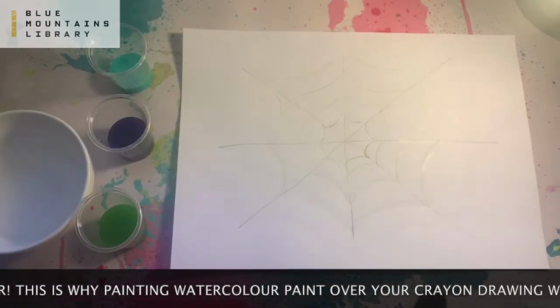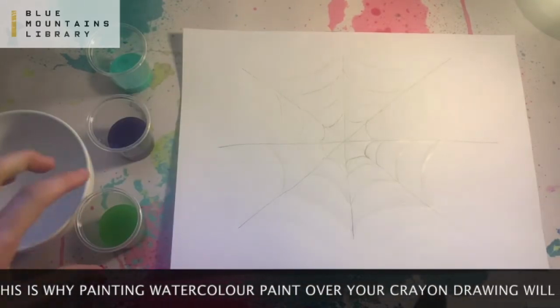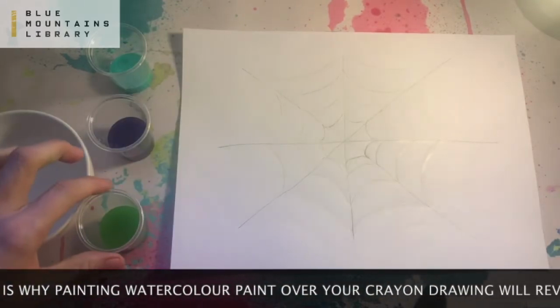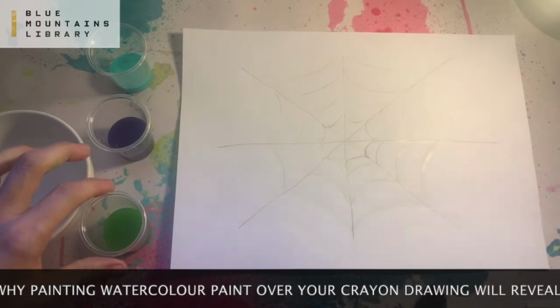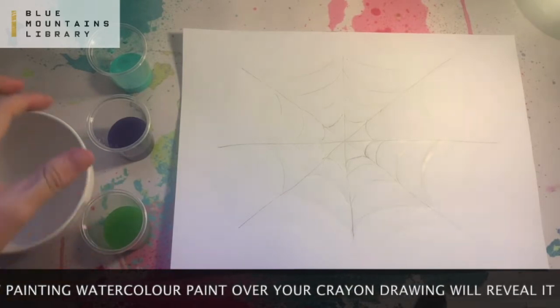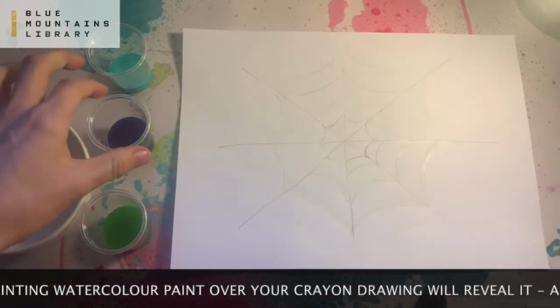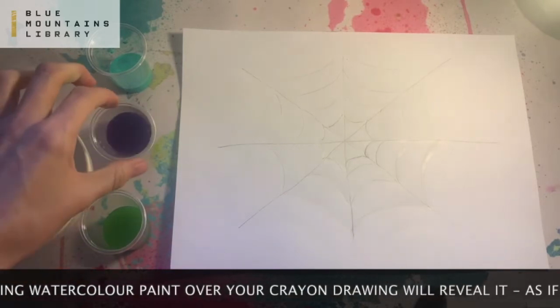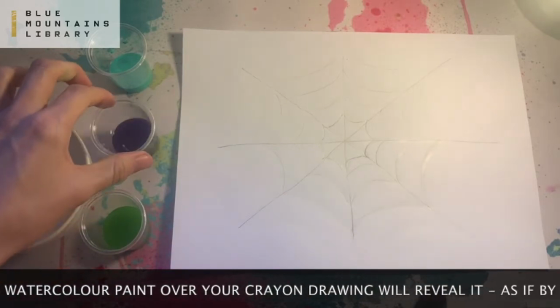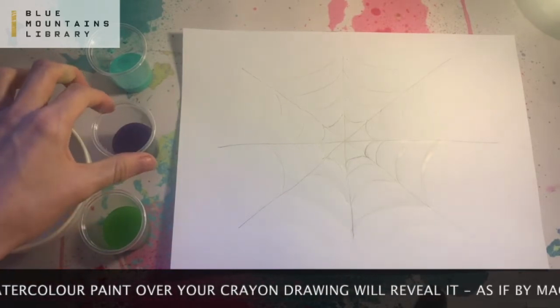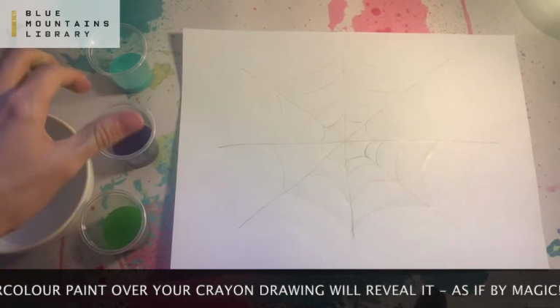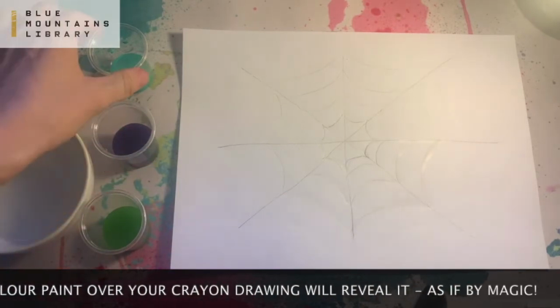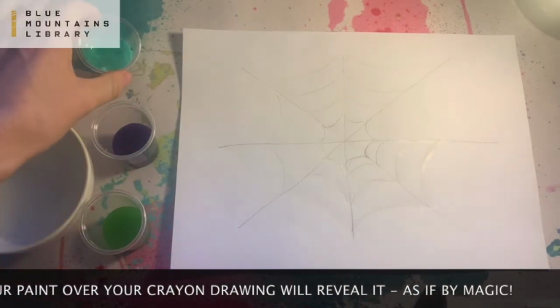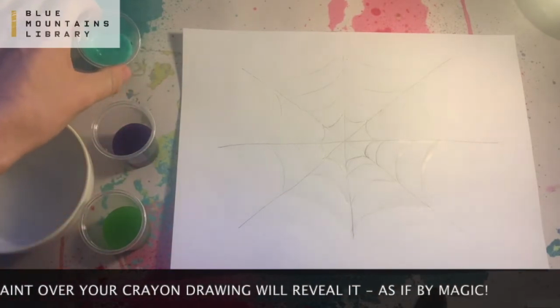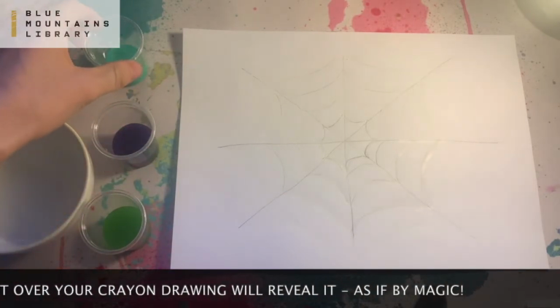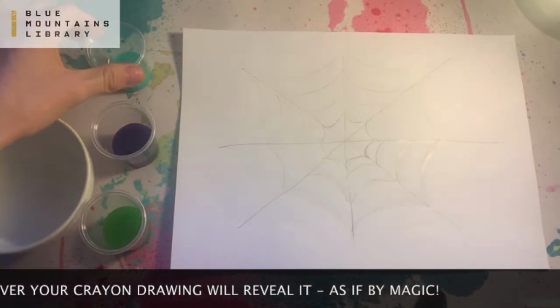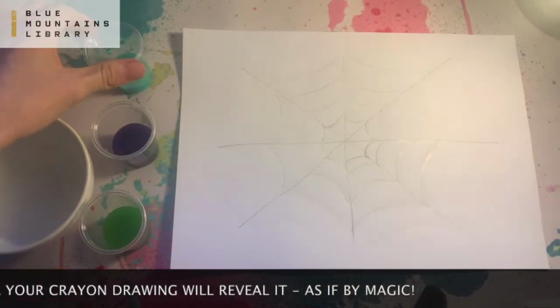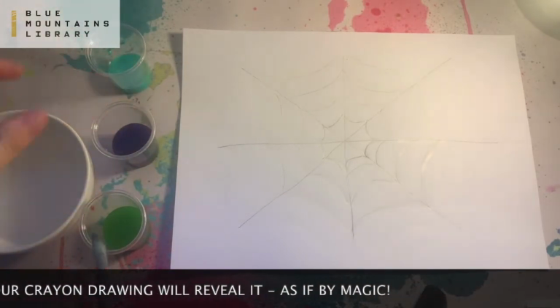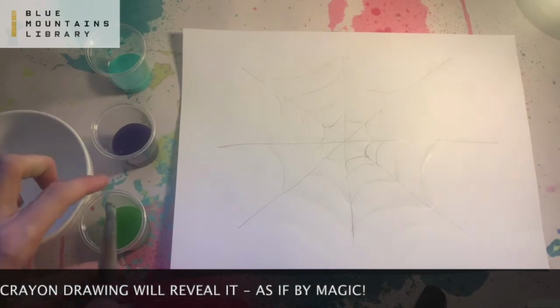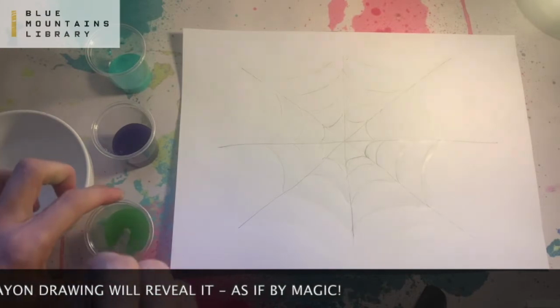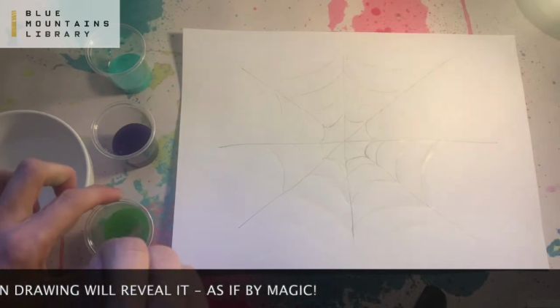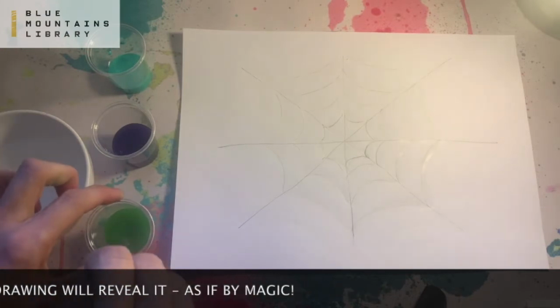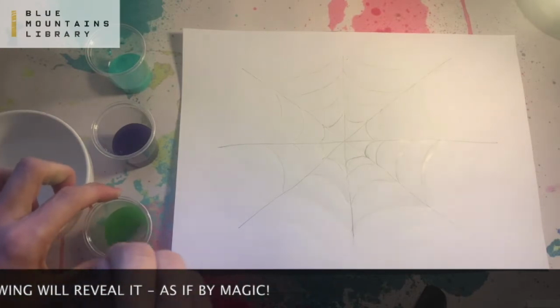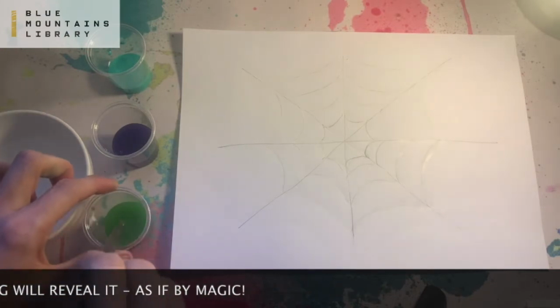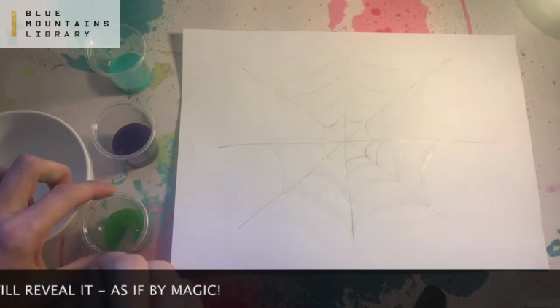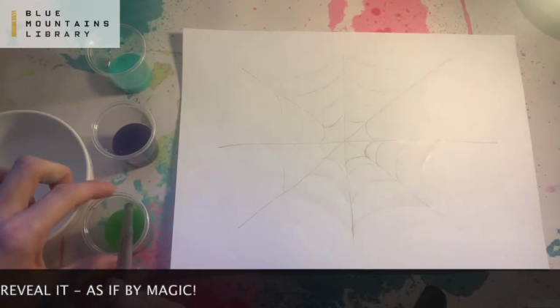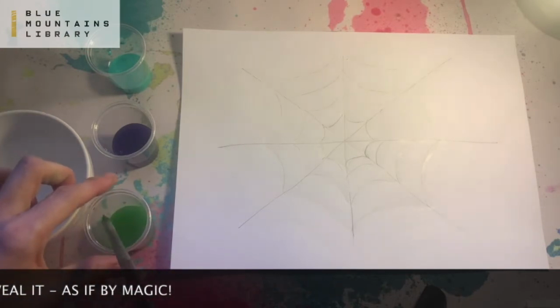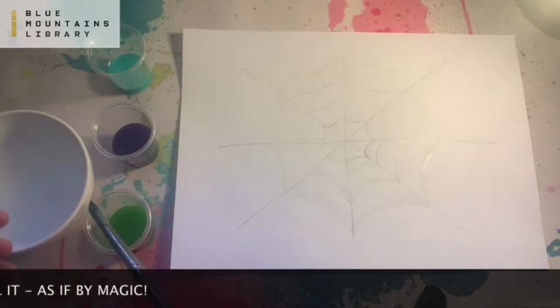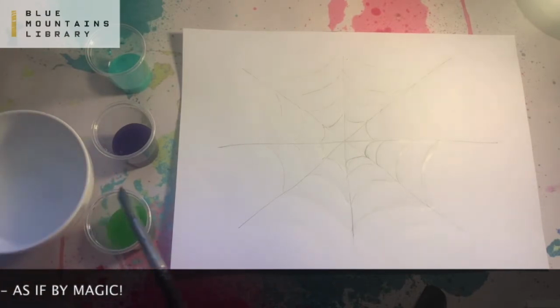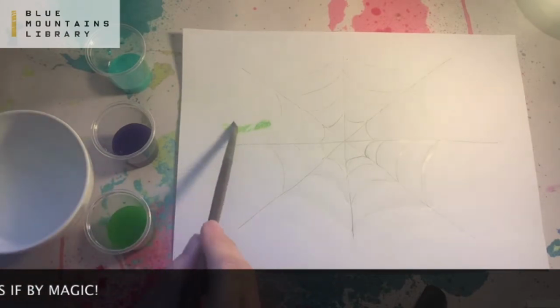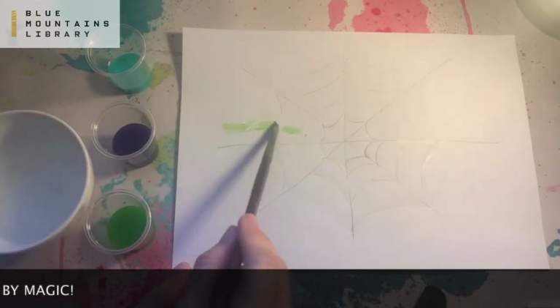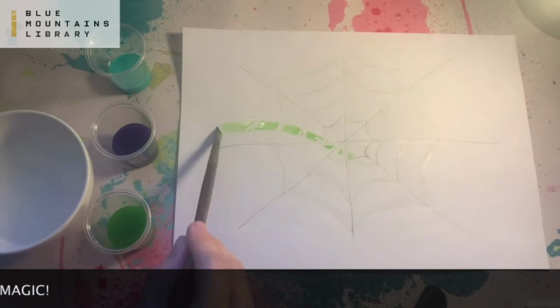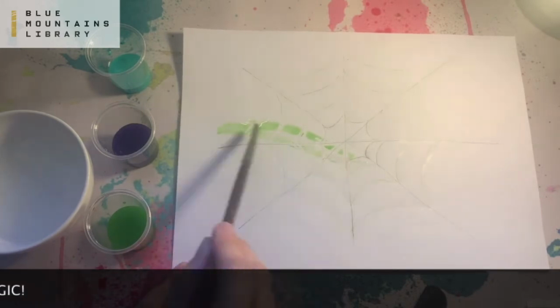Okay, paint time! Make sure you've got a tablecloth. I've chosen green, purple, and turquoise paints to use today, and I've got a little bowl of plain water so I can wash my brush off in between.